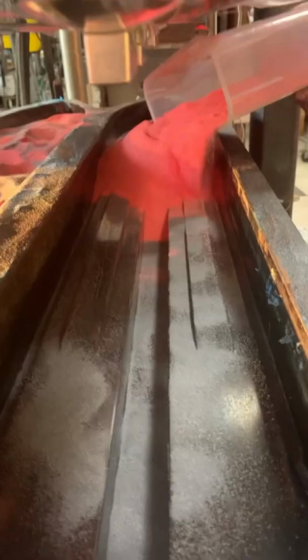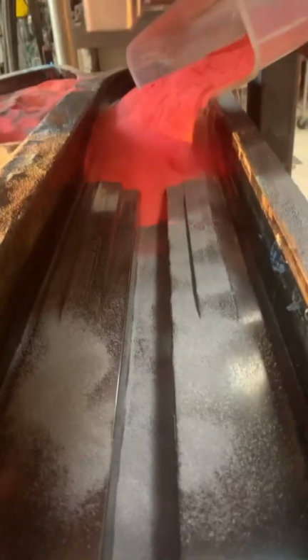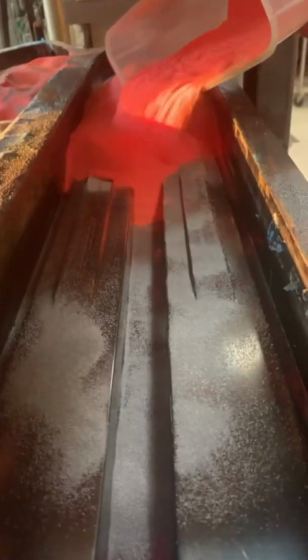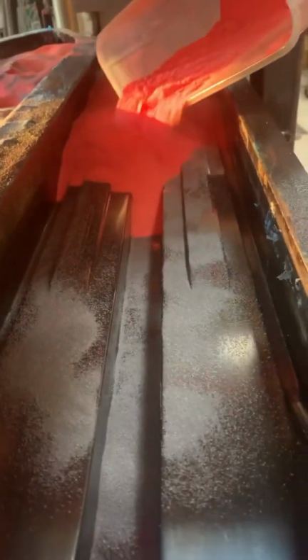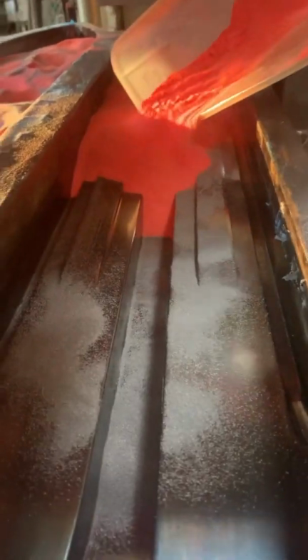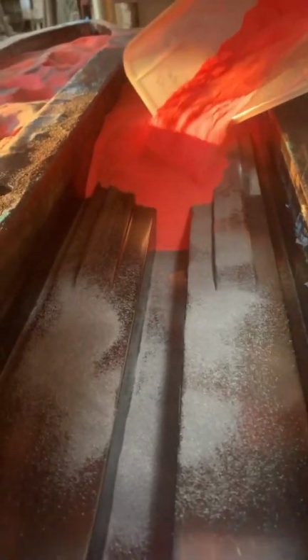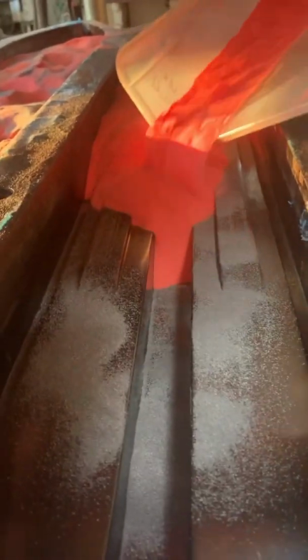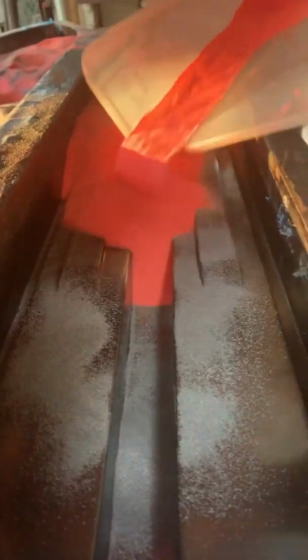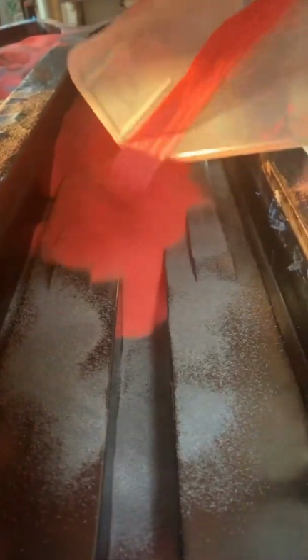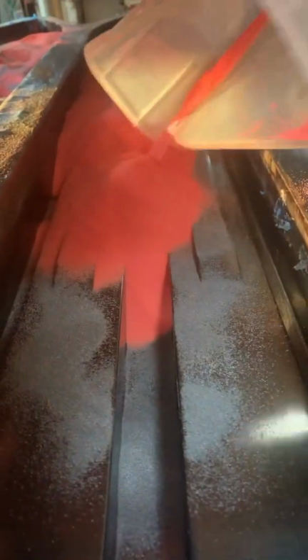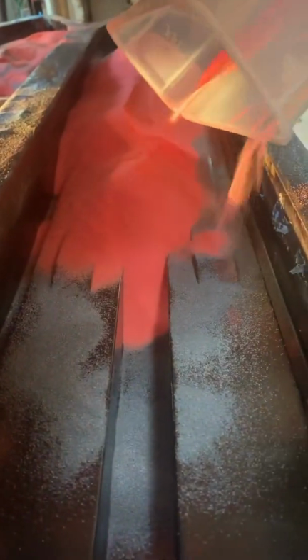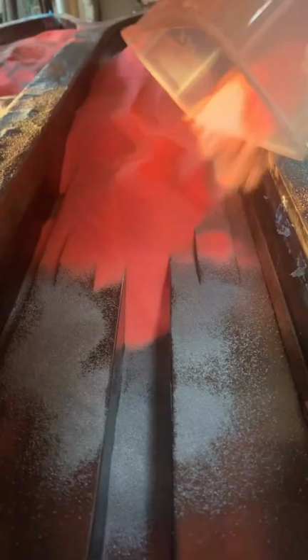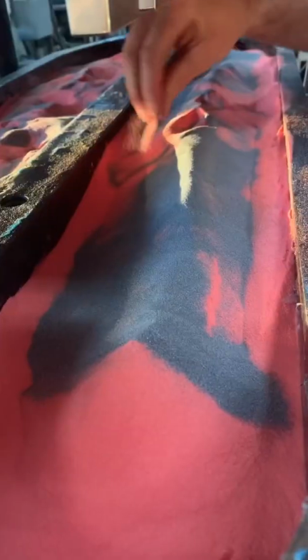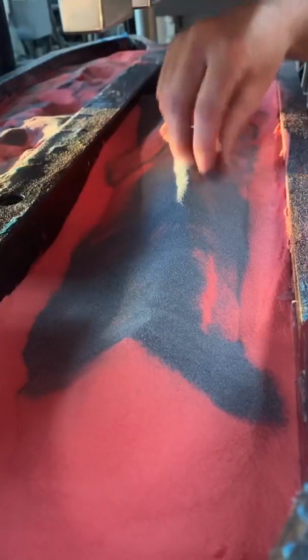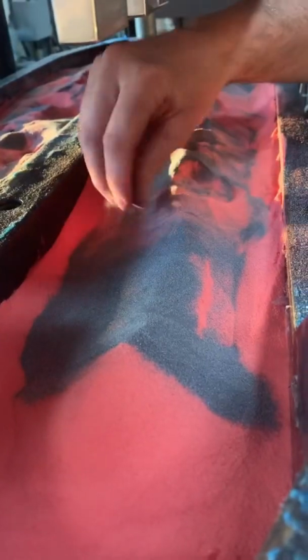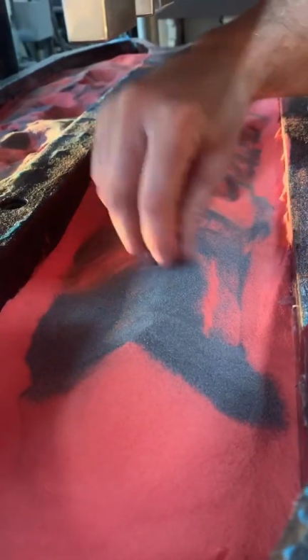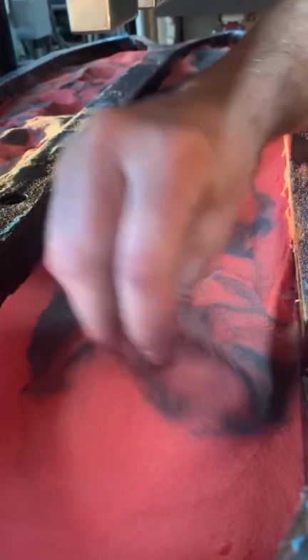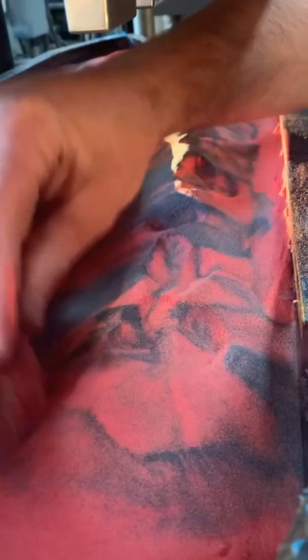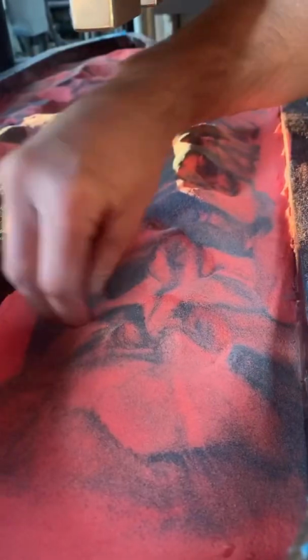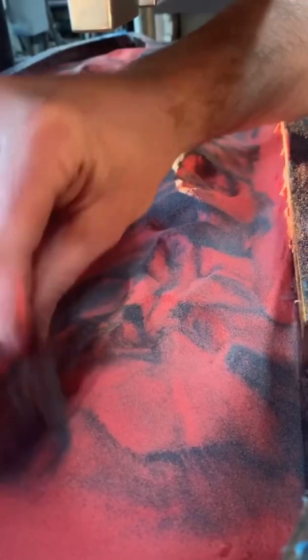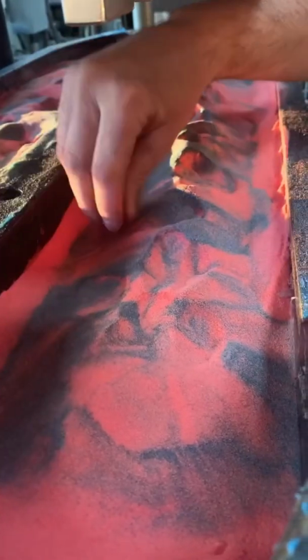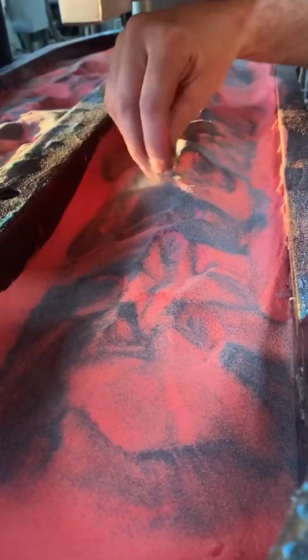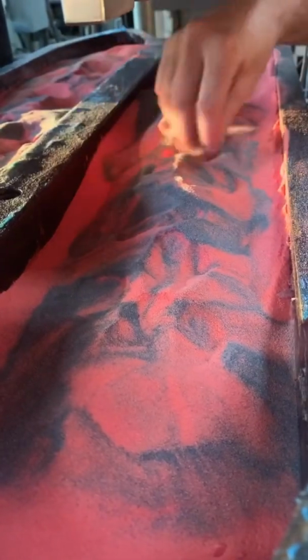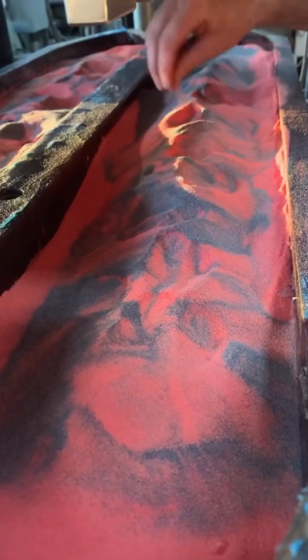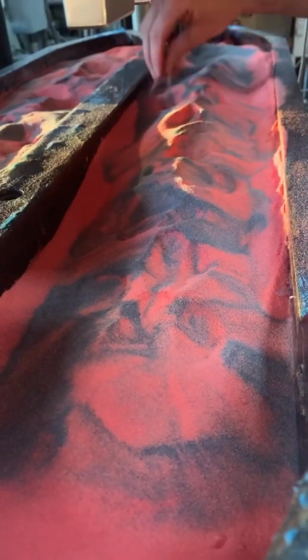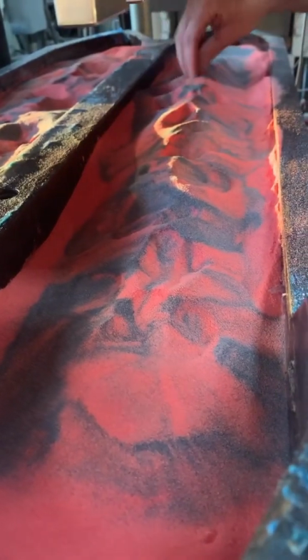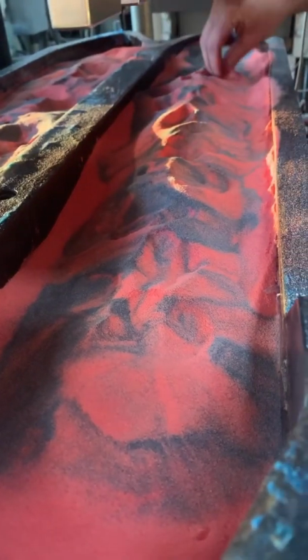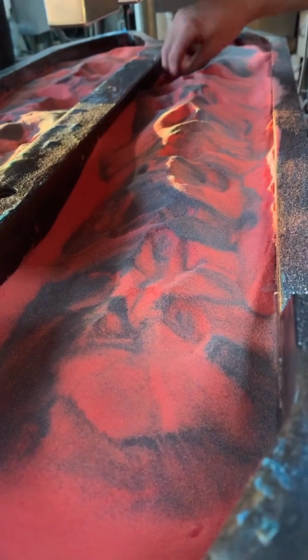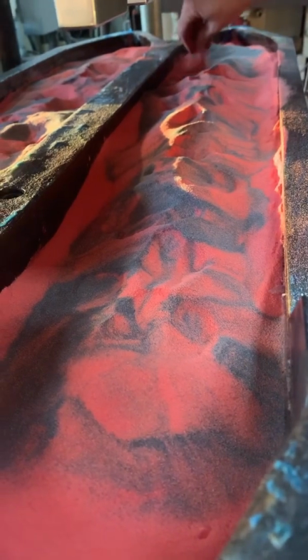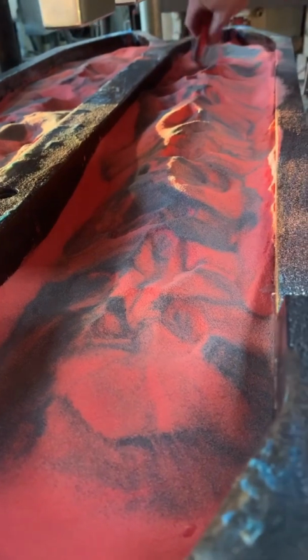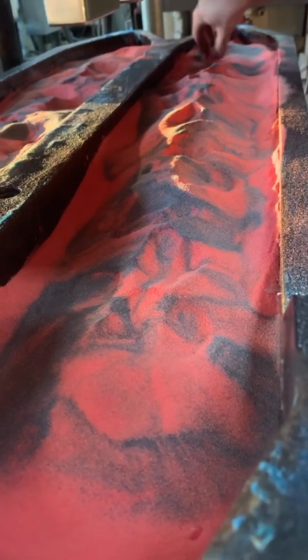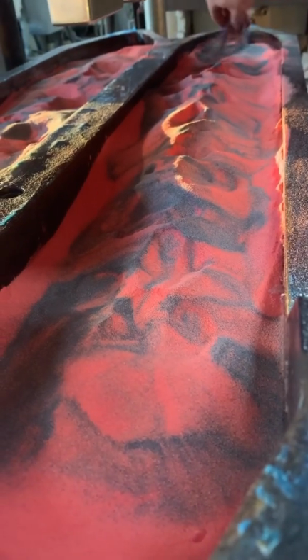First he put in the black resin and now he's putting in the red resin. How many colors have you done at a time? I've done three inlays plus the base to whatever the customer wants.